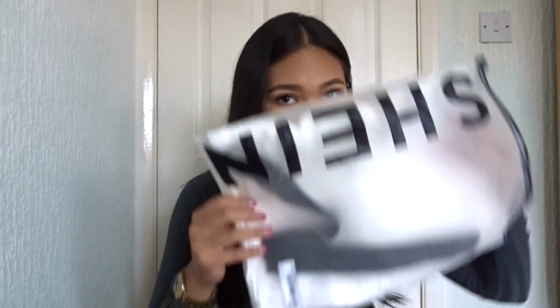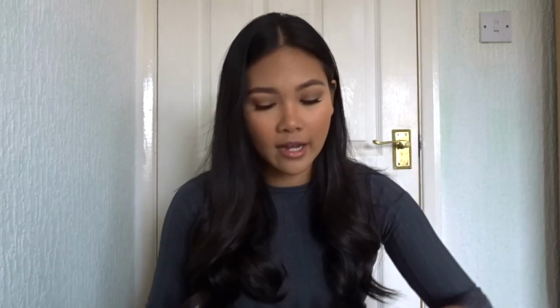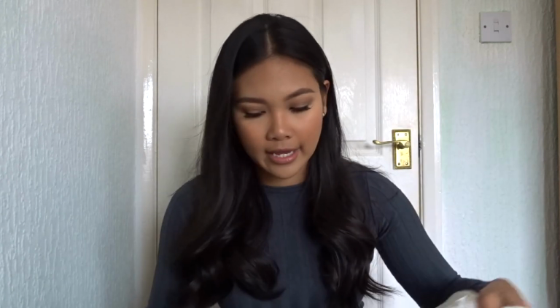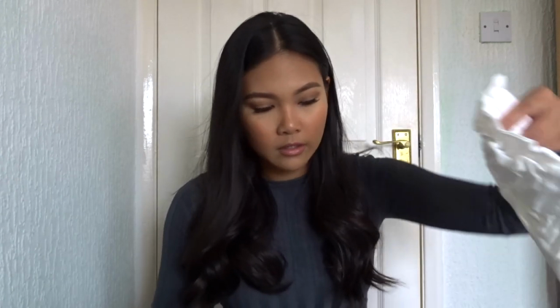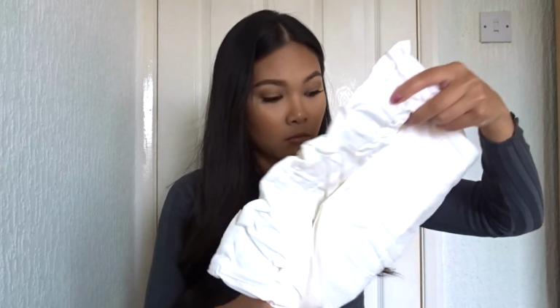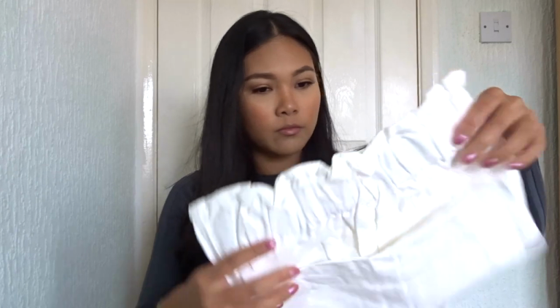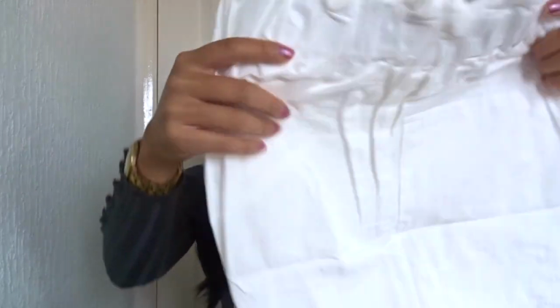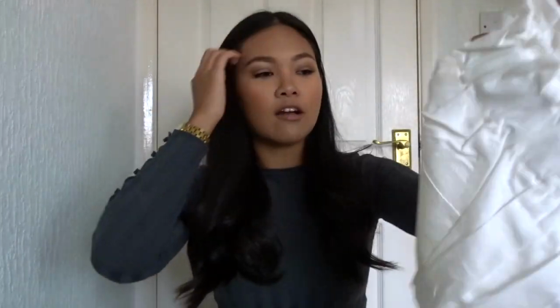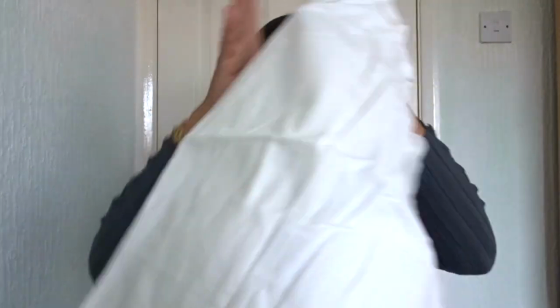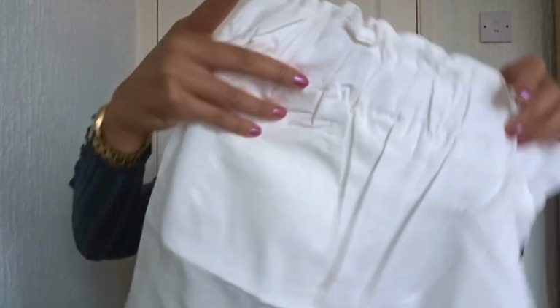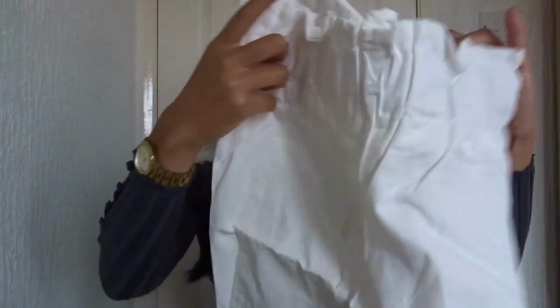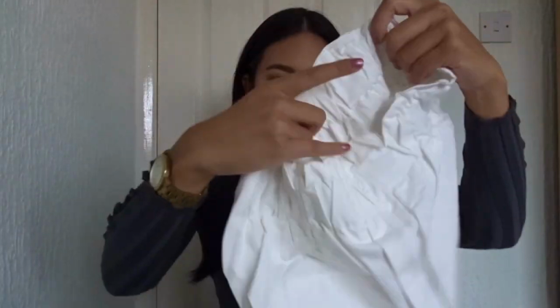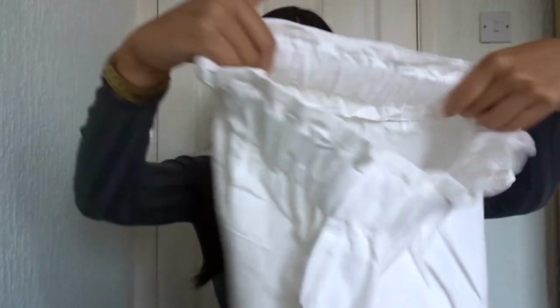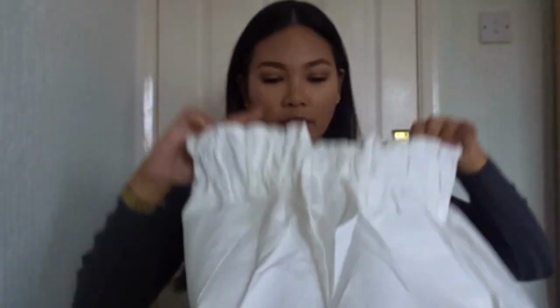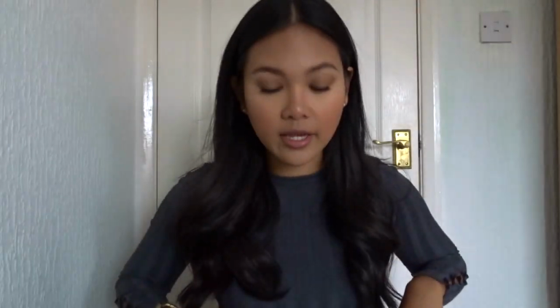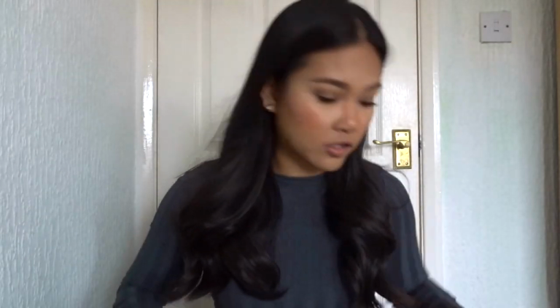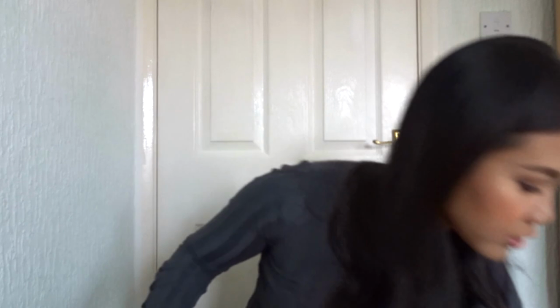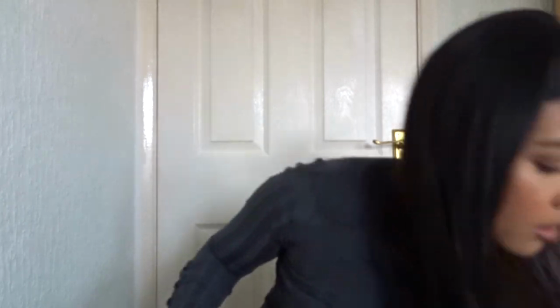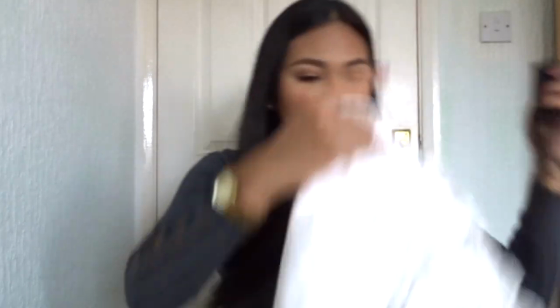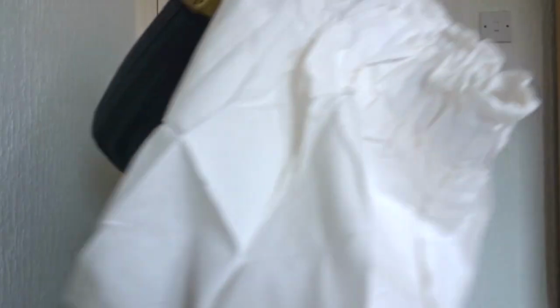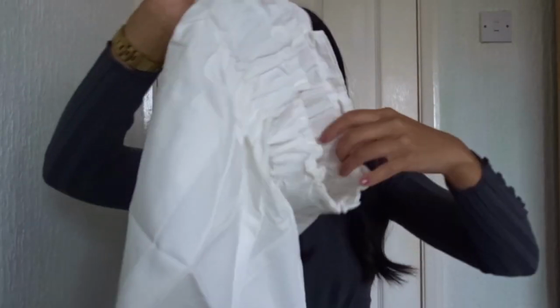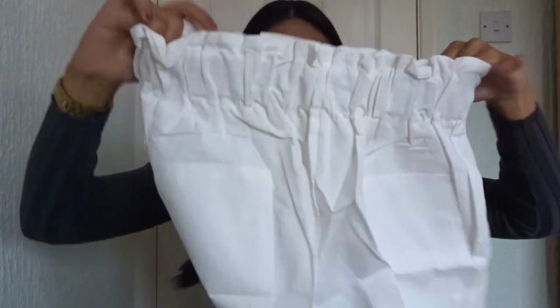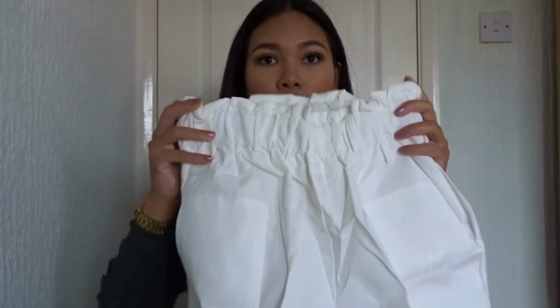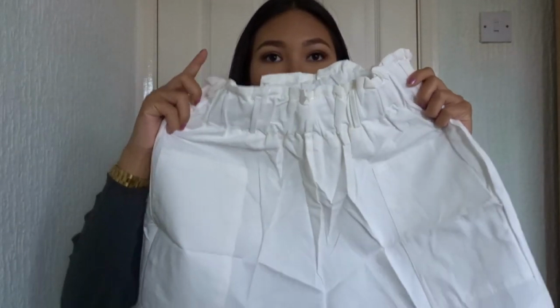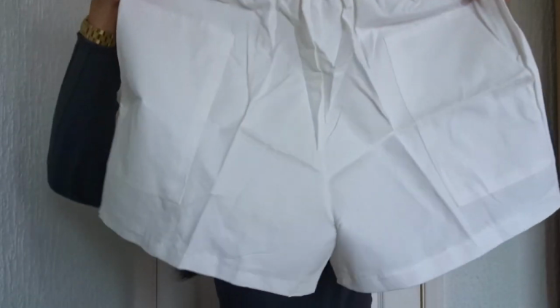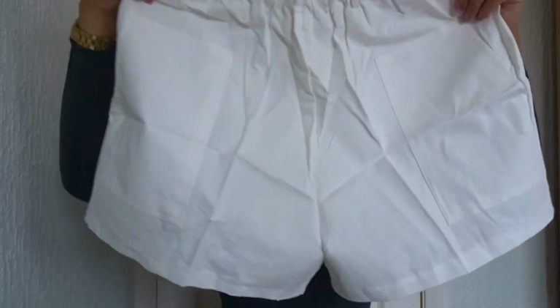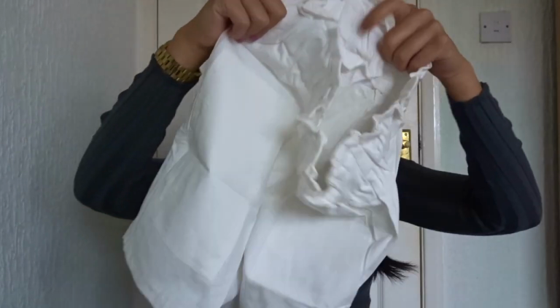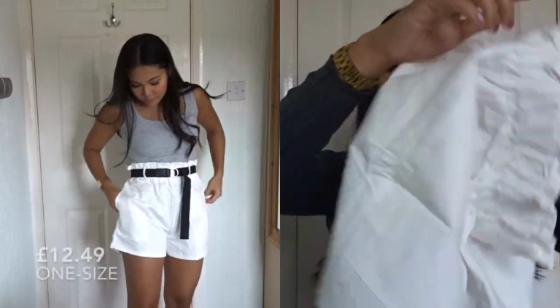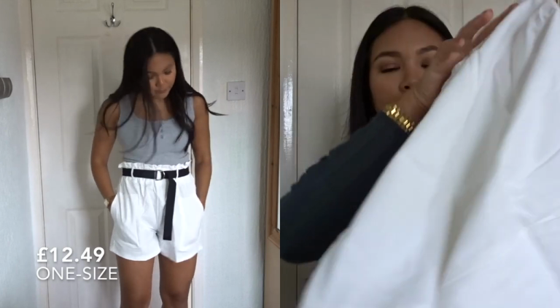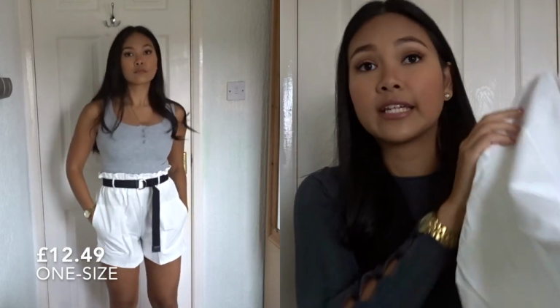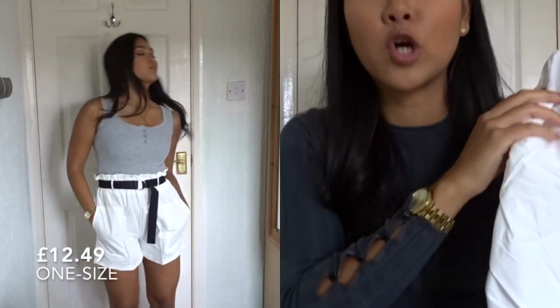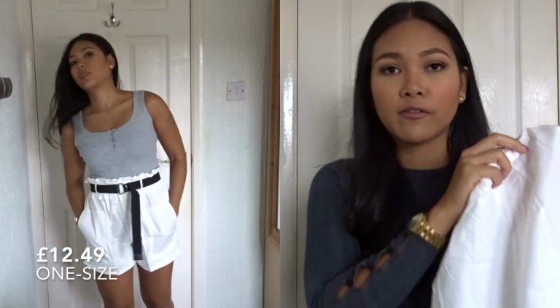So the first thing I bought was these shorts. They are really cute high-waisted shorts. They are pretty see-through and I did read comments before and some did say a little bit see-through.